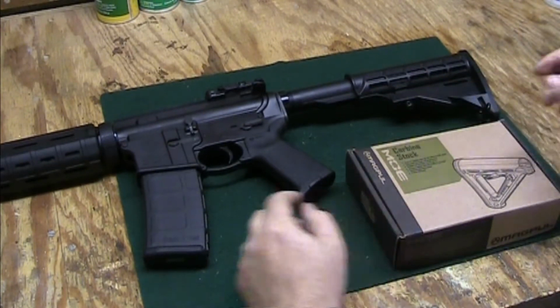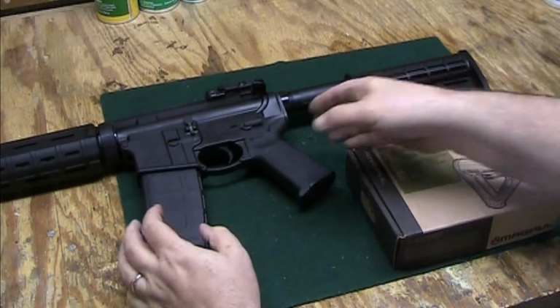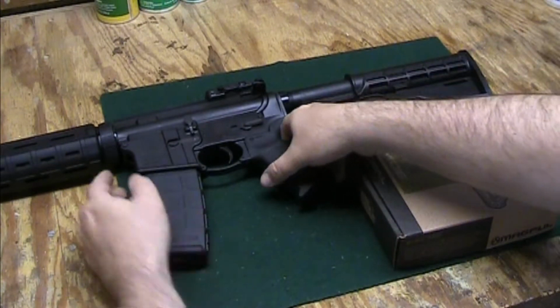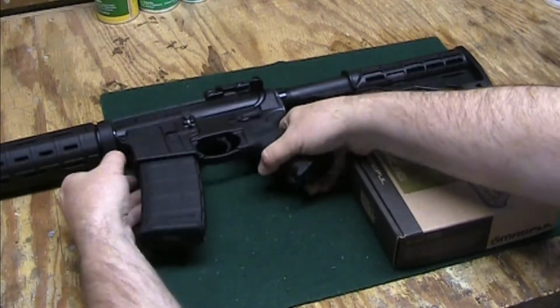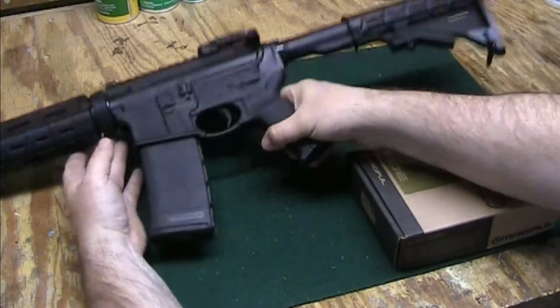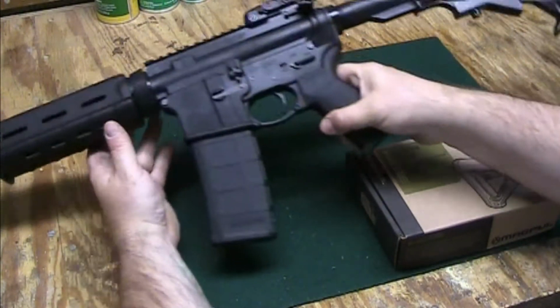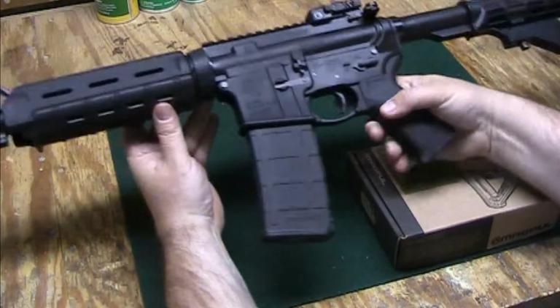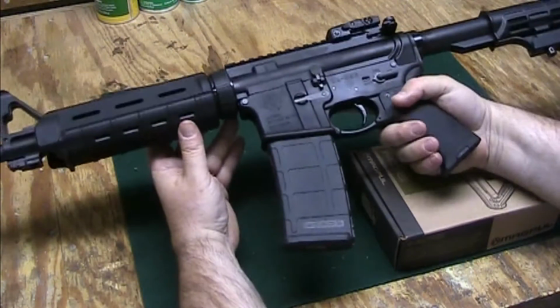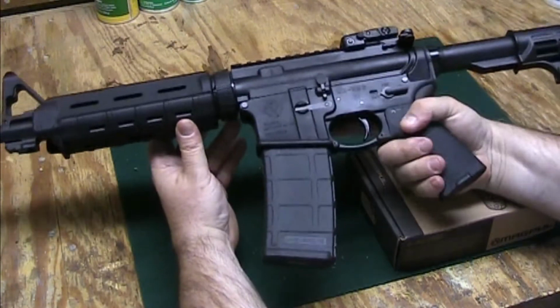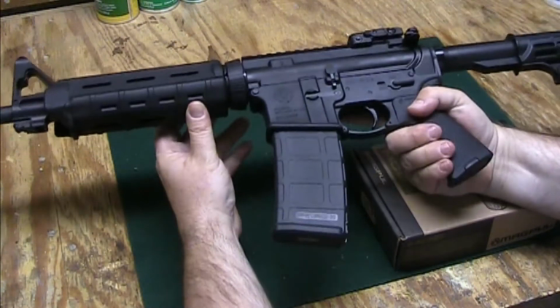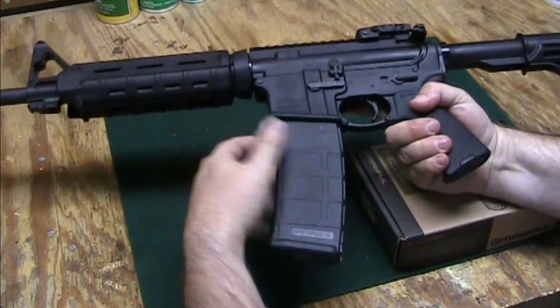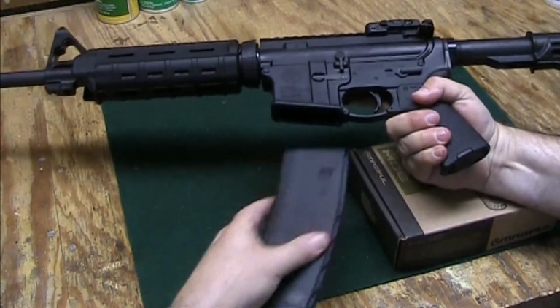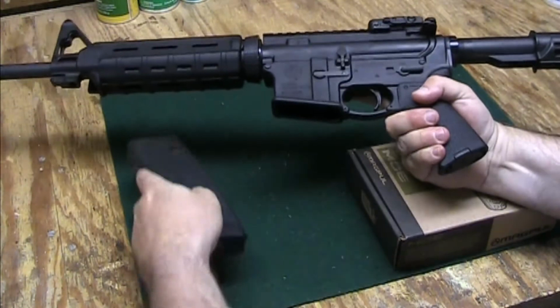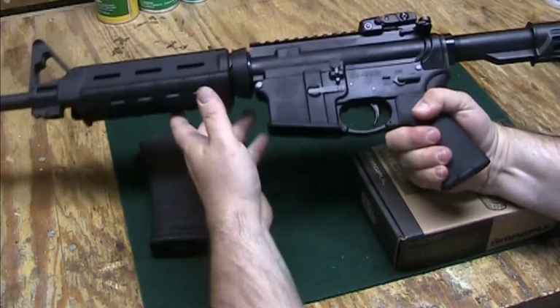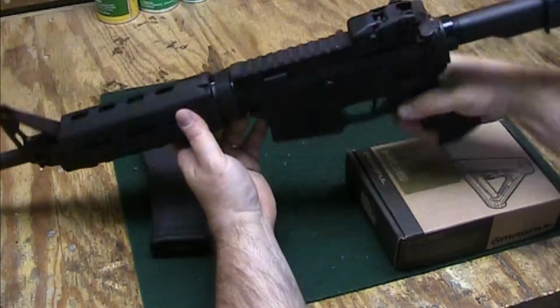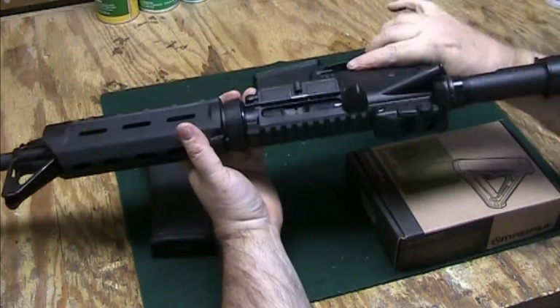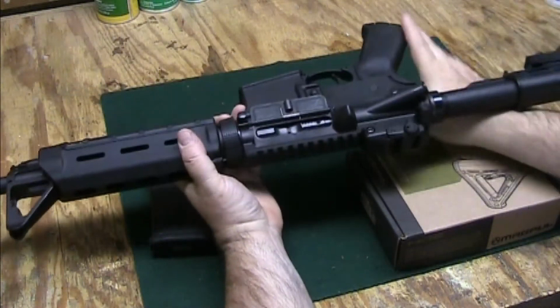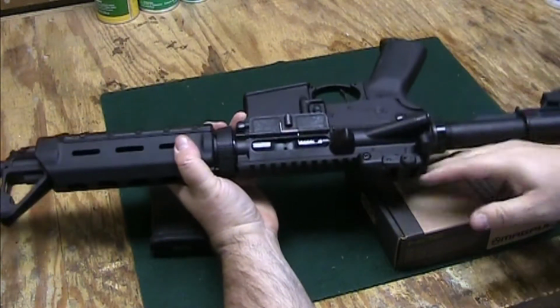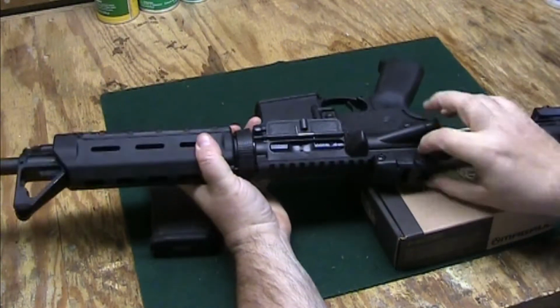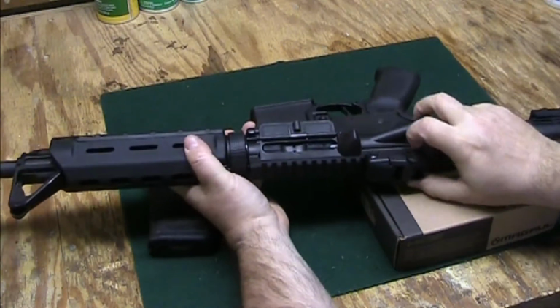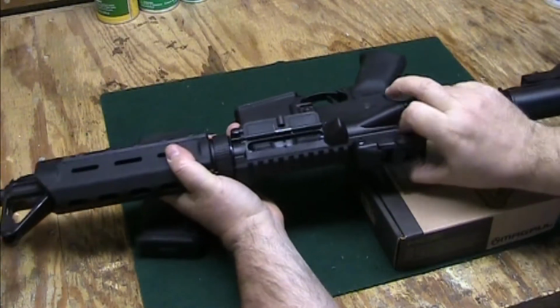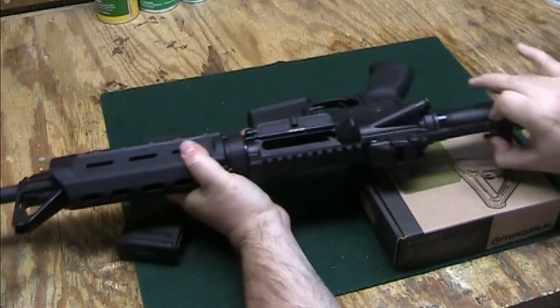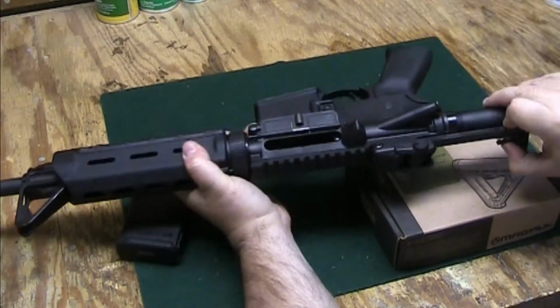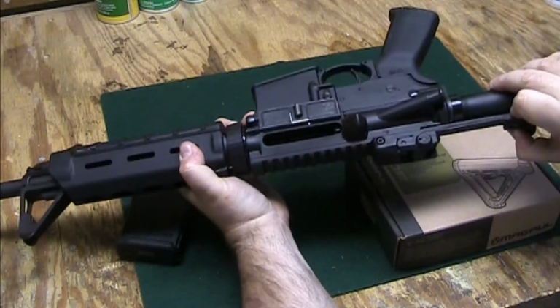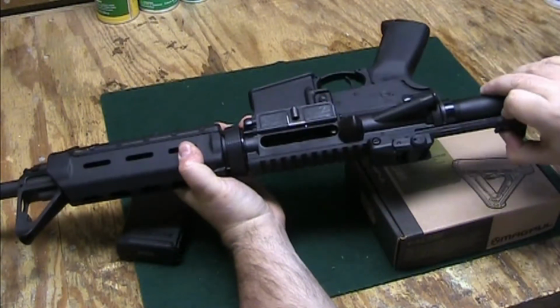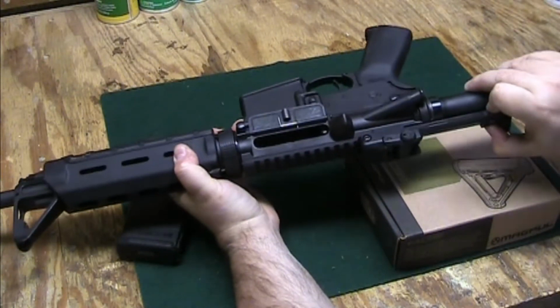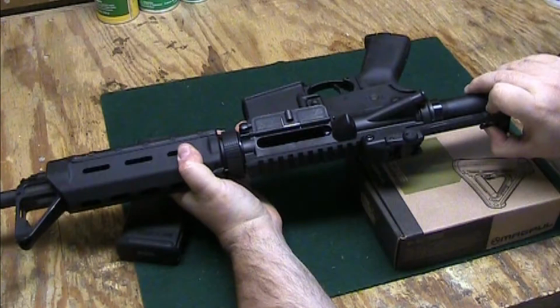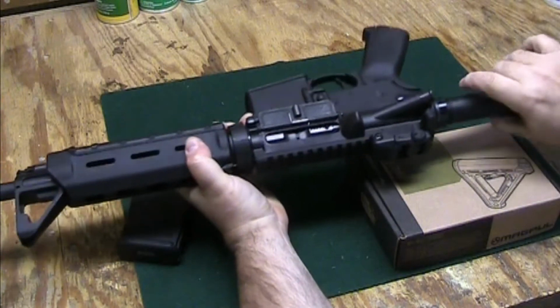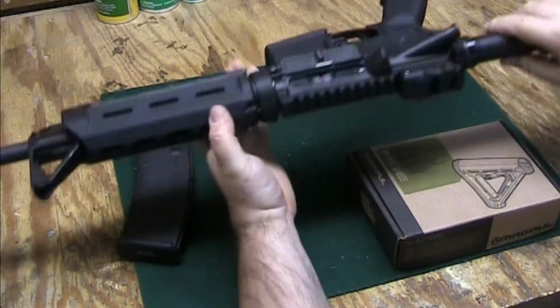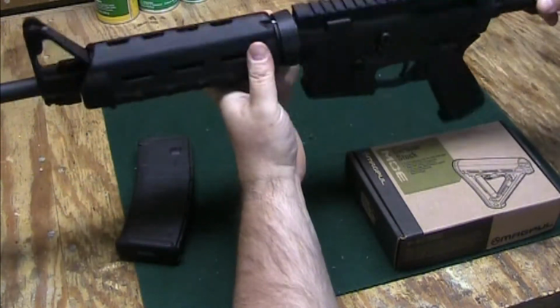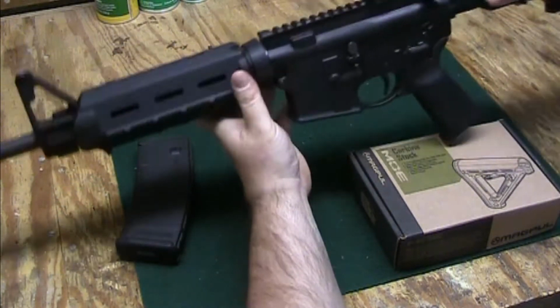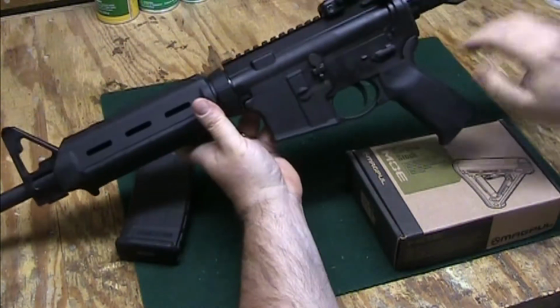The first thing we want to do is make sure that the gun is unloaded, so remove our magazine, open our action, we don't see any rounds in the chamber, and we know we're safe.